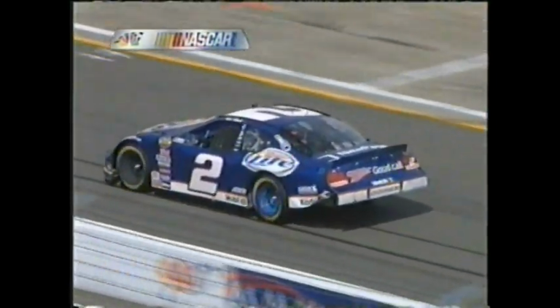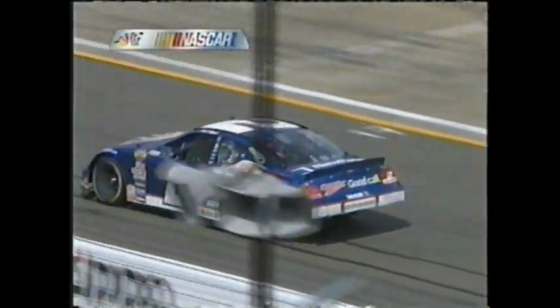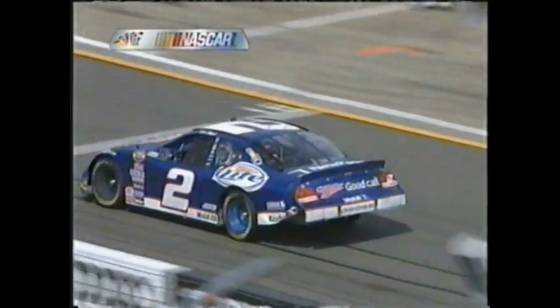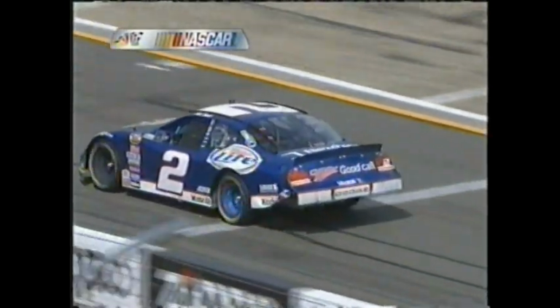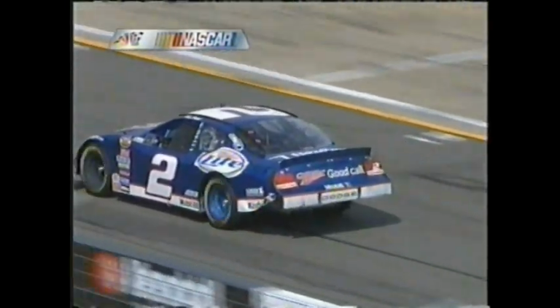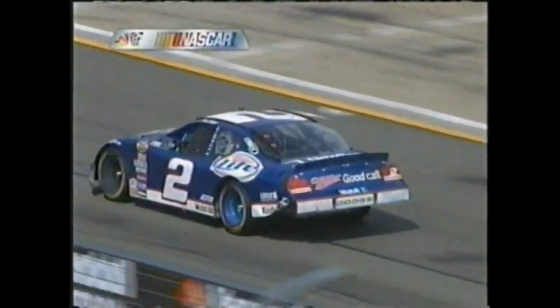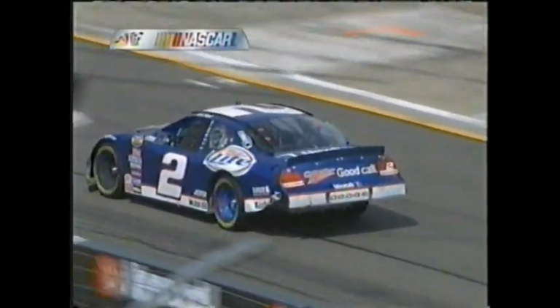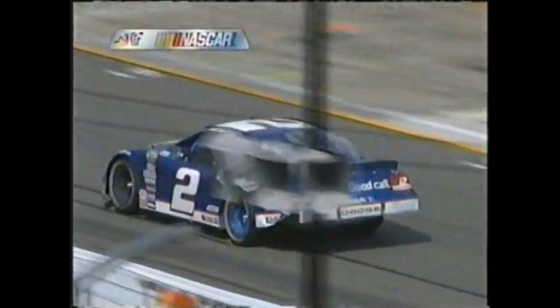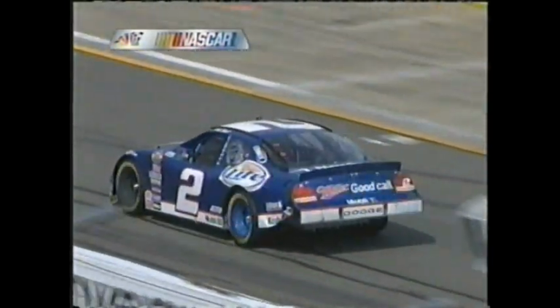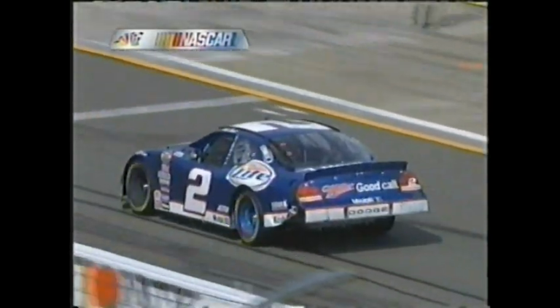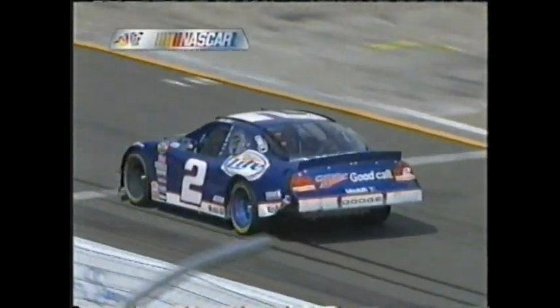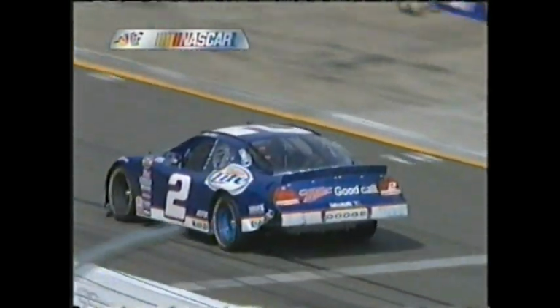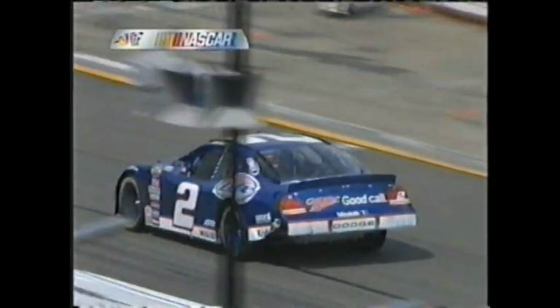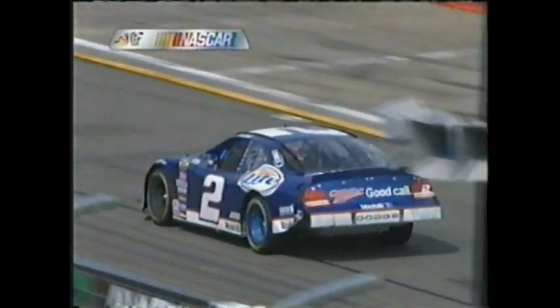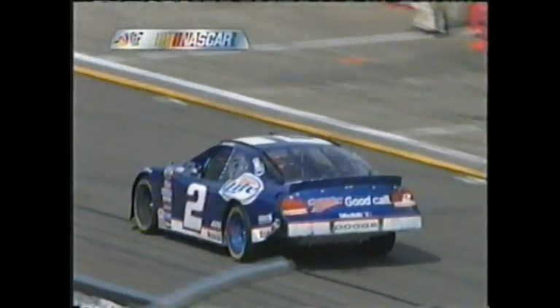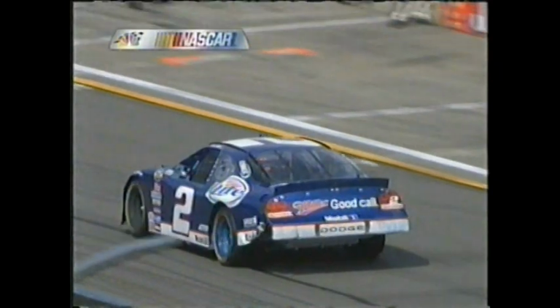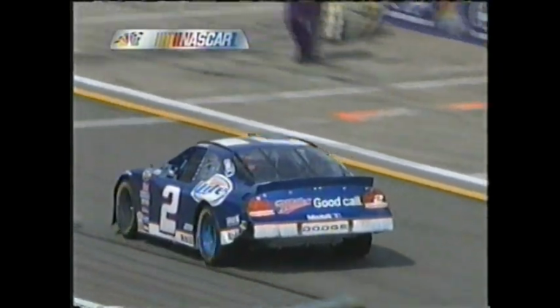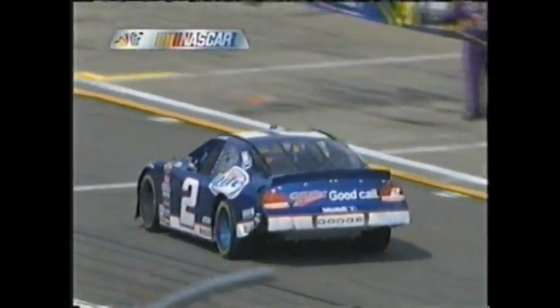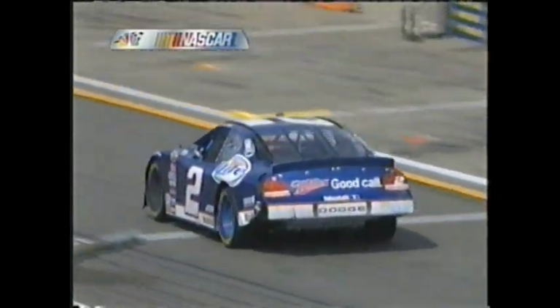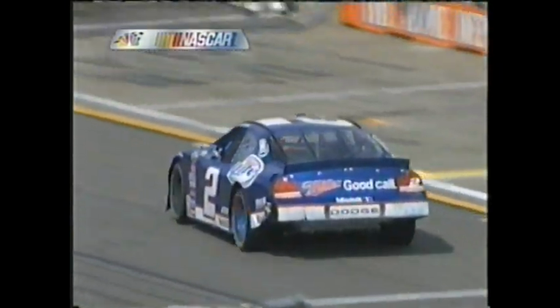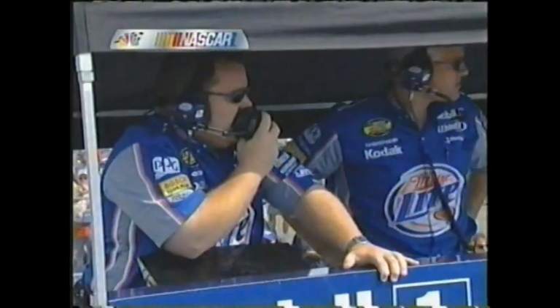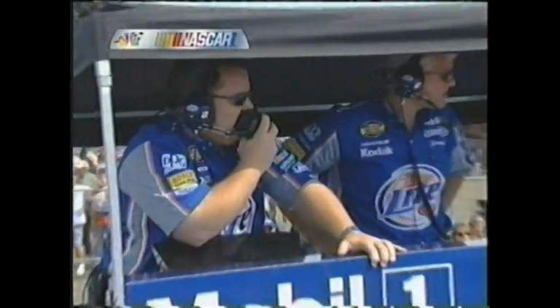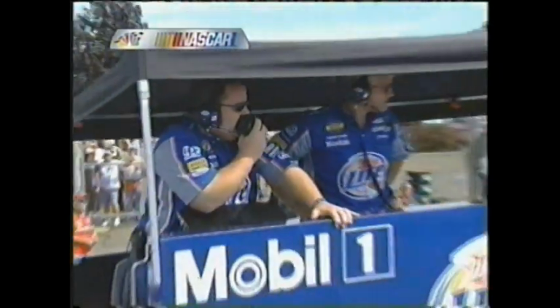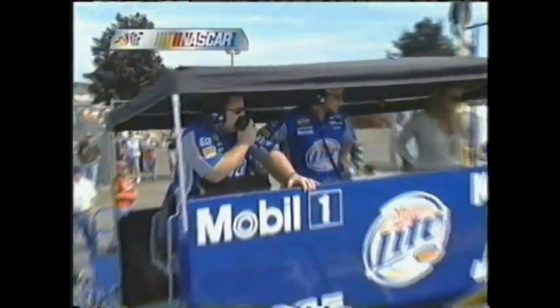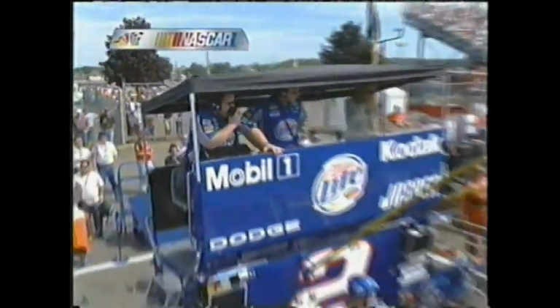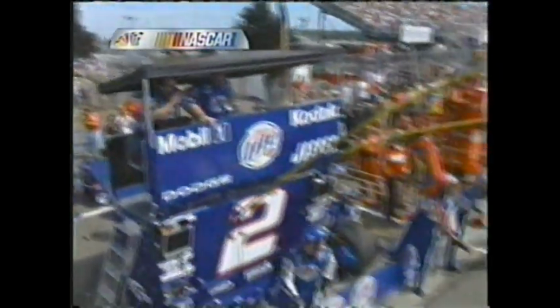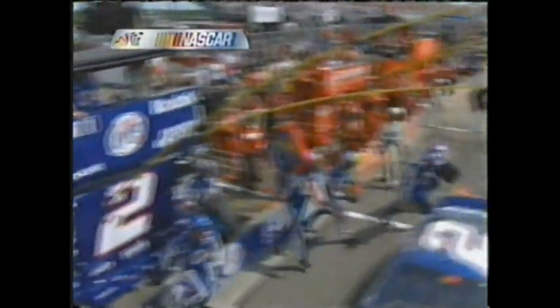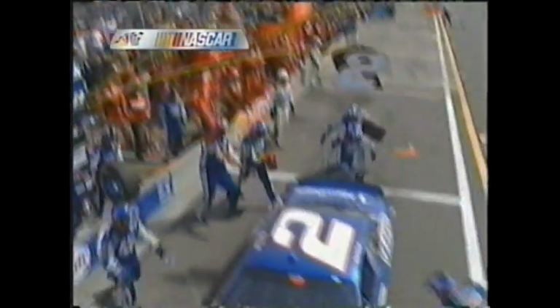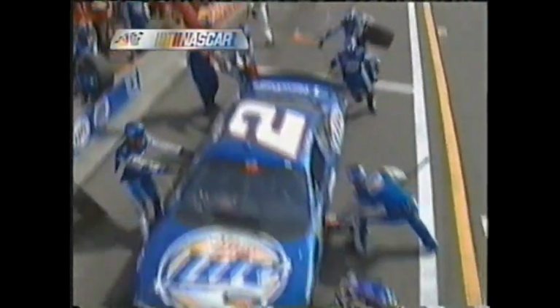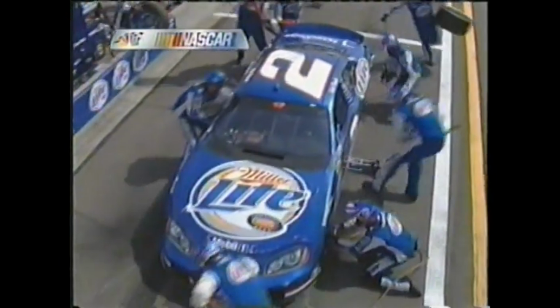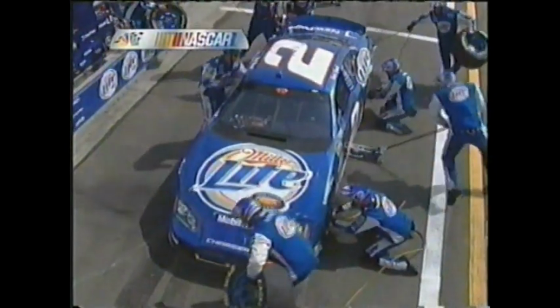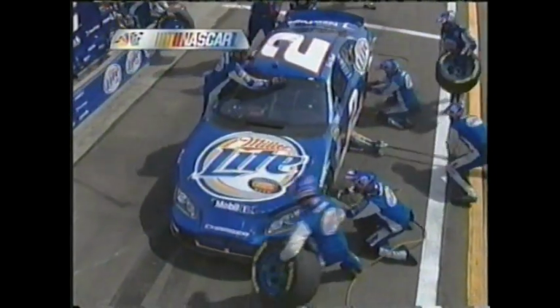Heading all the way down toward pit exit. Well, that'll be the whole debate, won't it? If he didn't get on pit road before it was closed, then it's going to be a problem. But if he did, it's a great call.